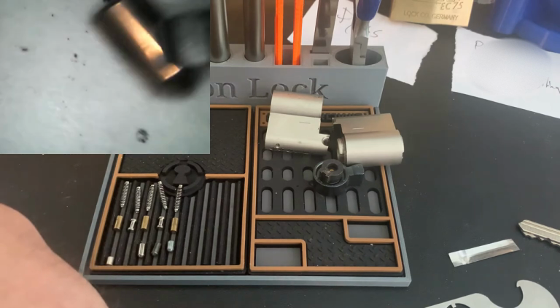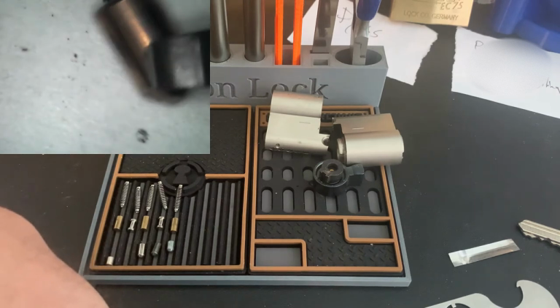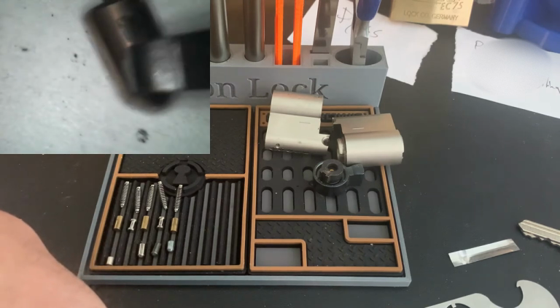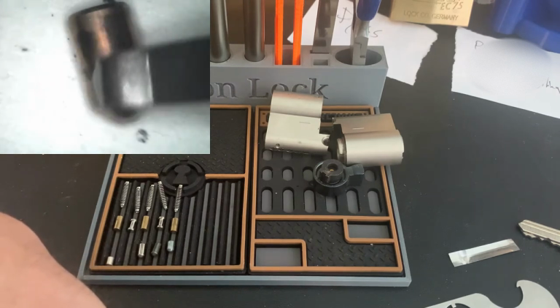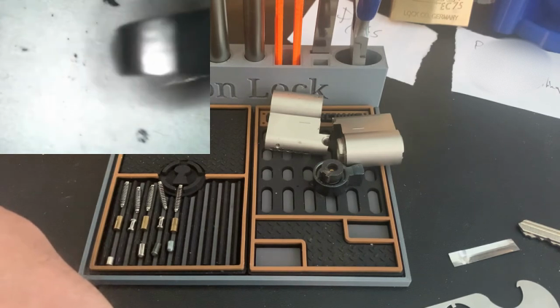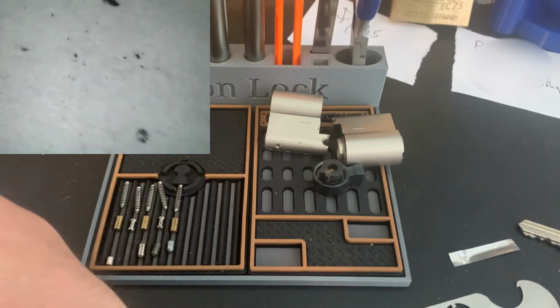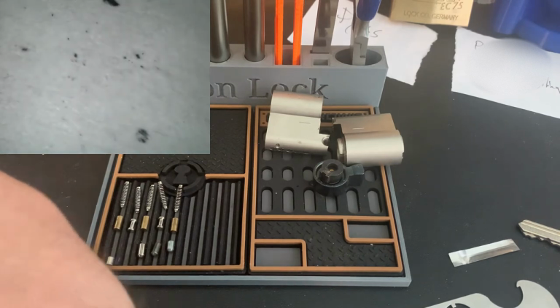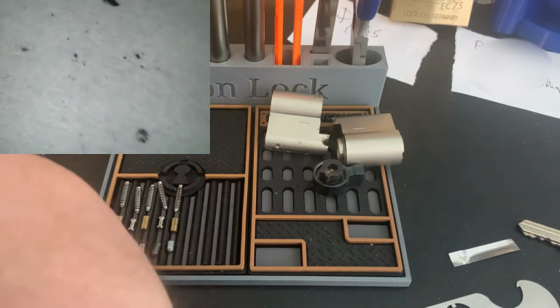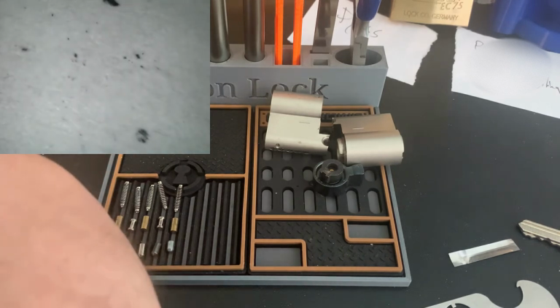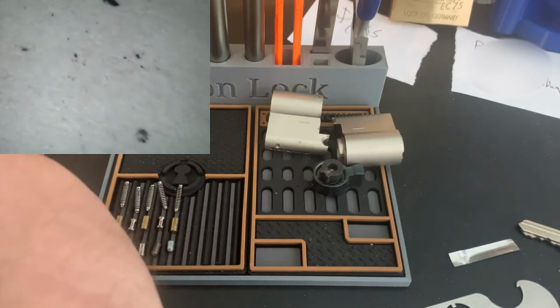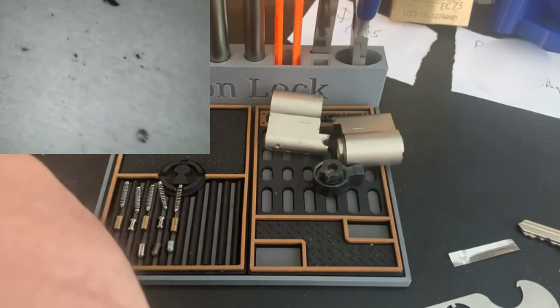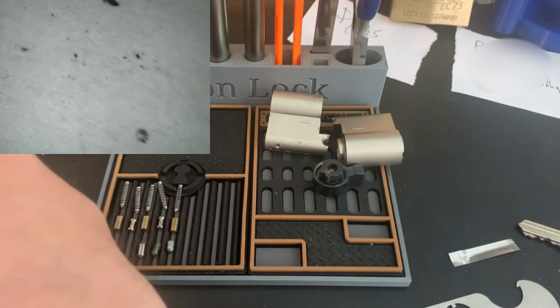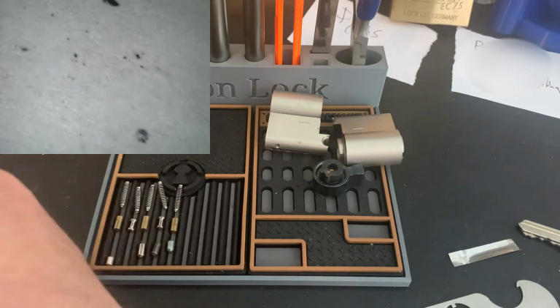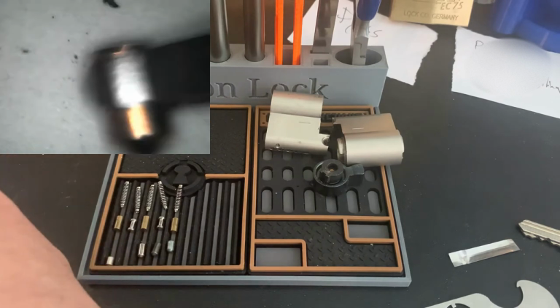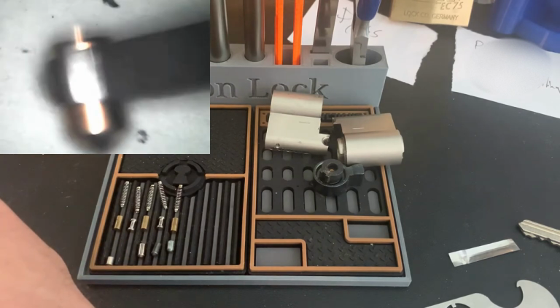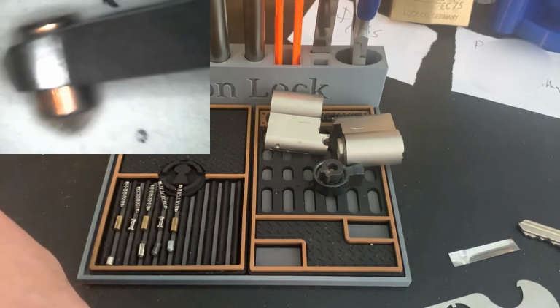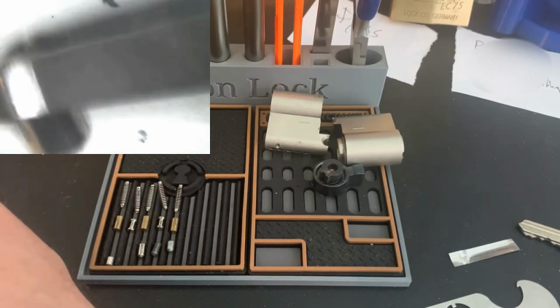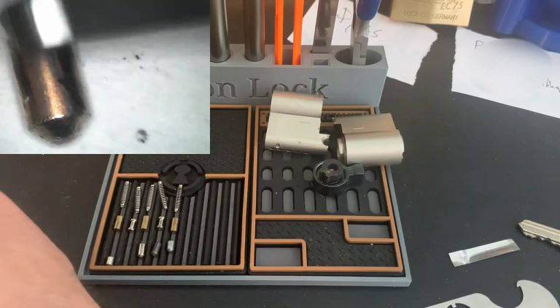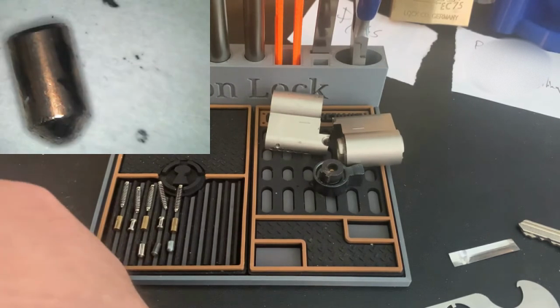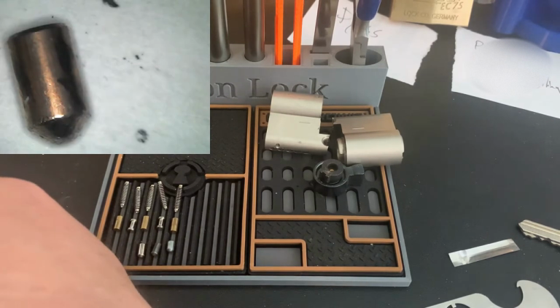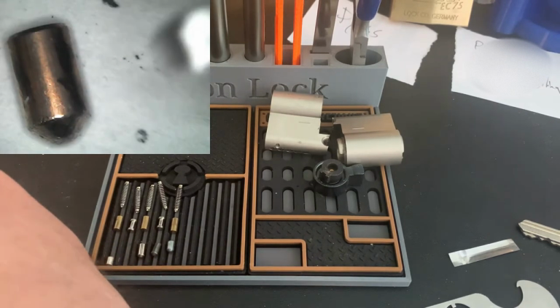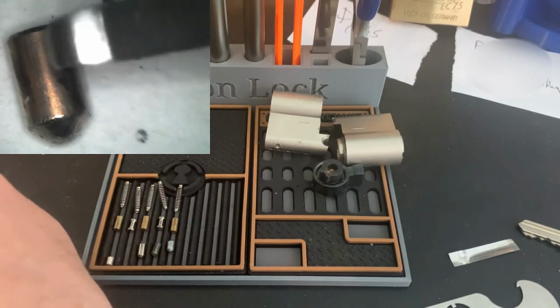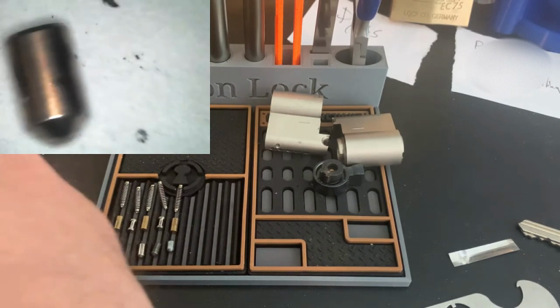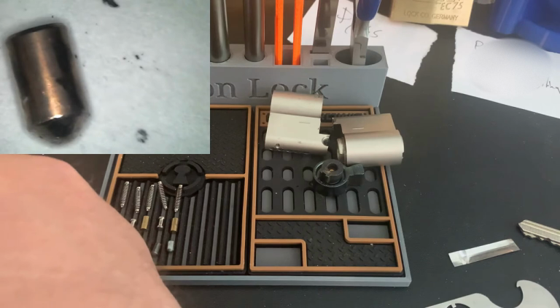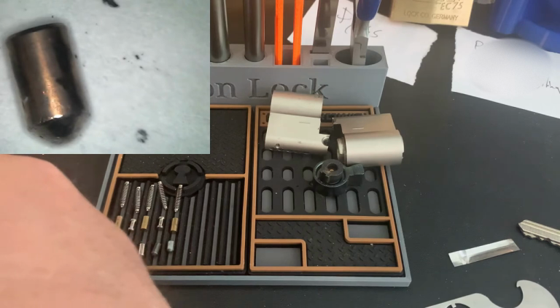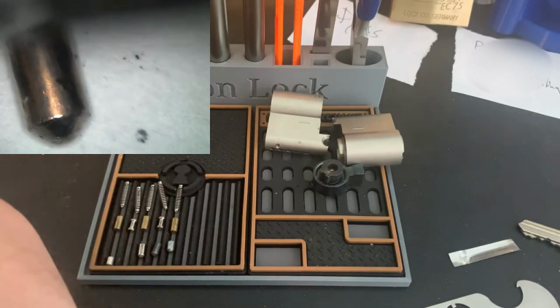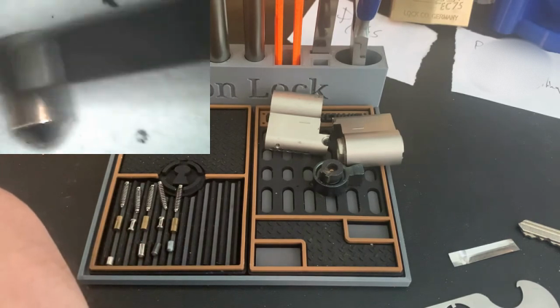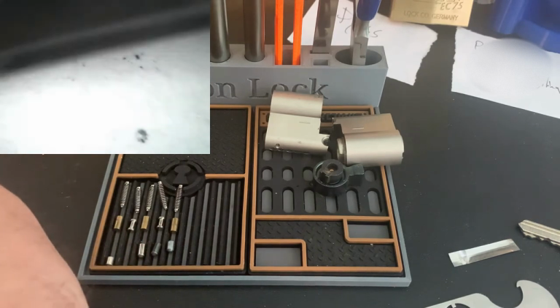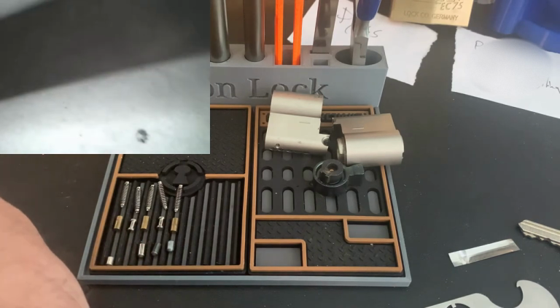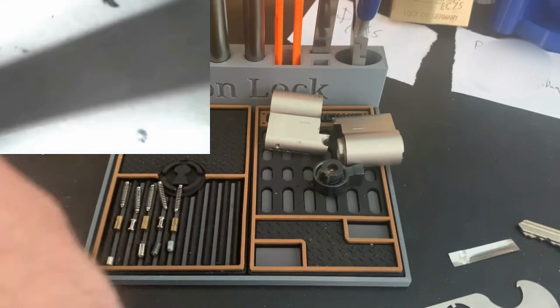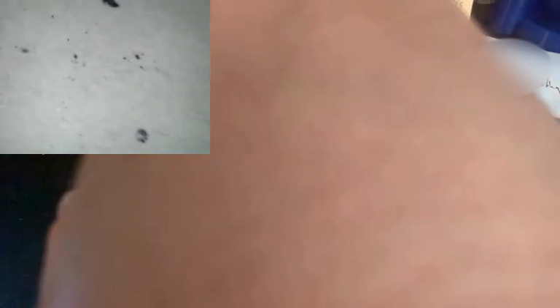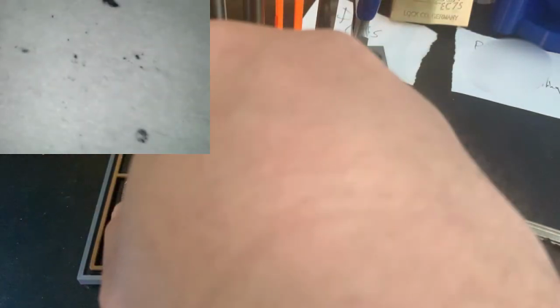Another standard key pin there. Looks like my surface is not flat enough. There we go. Standard key pin in copper.